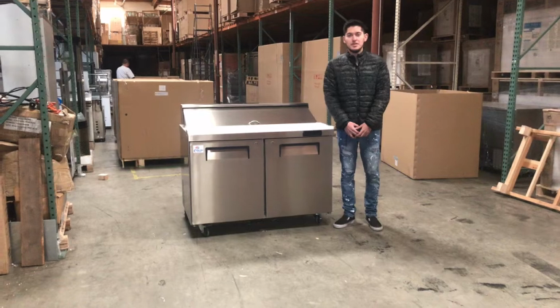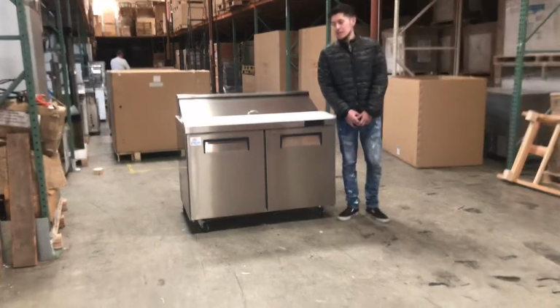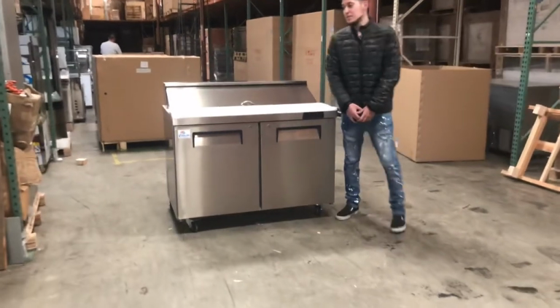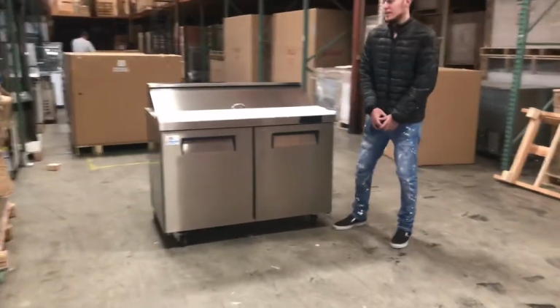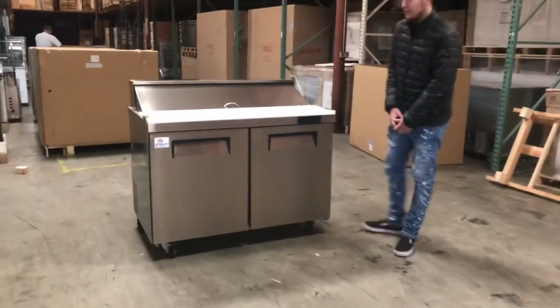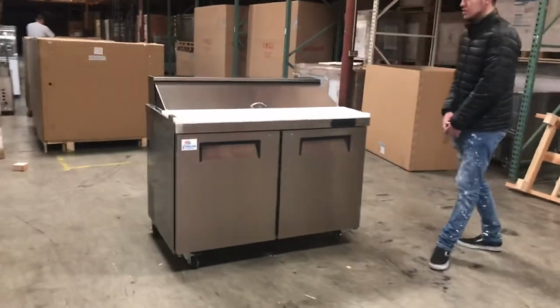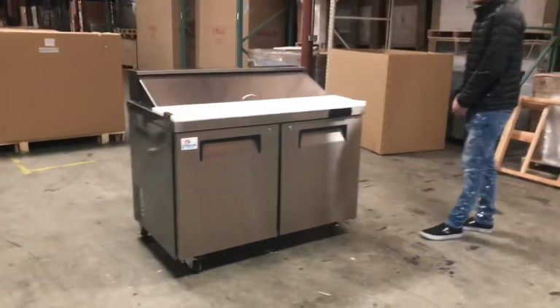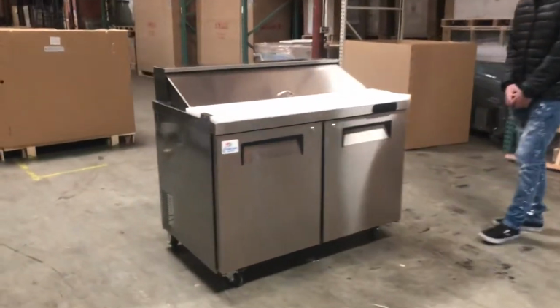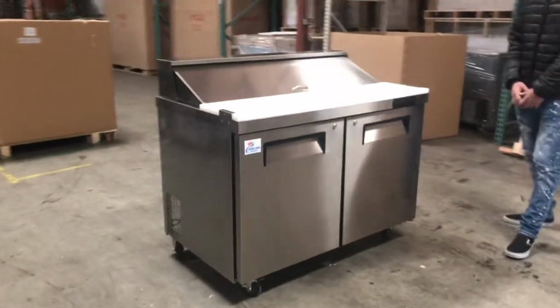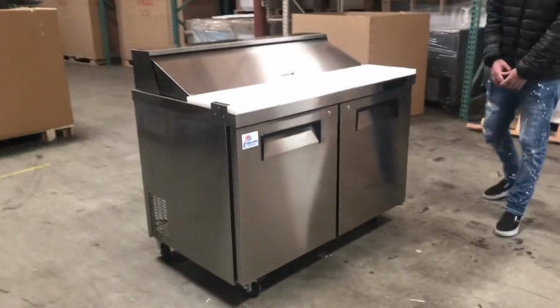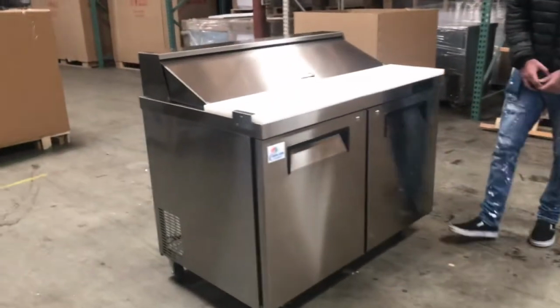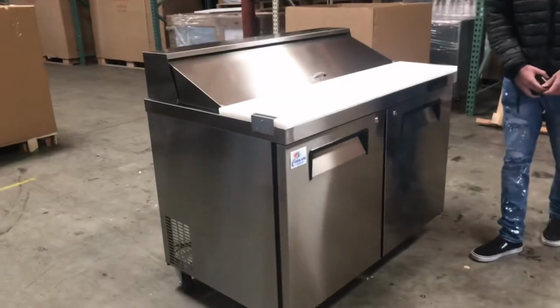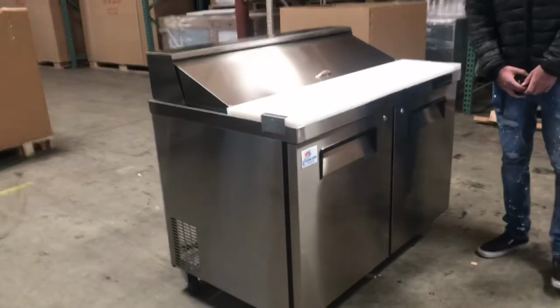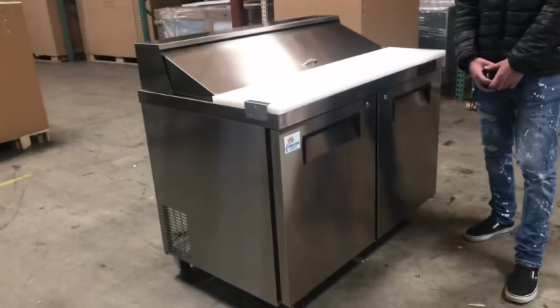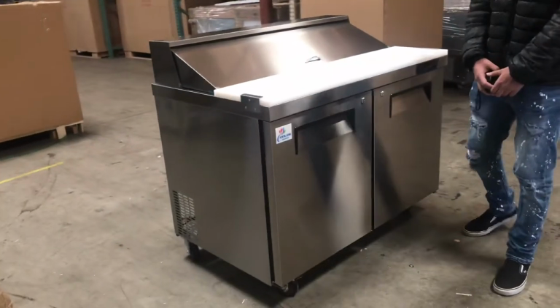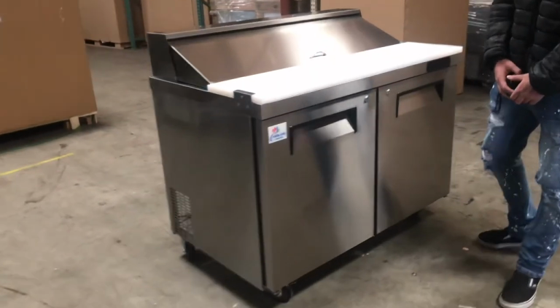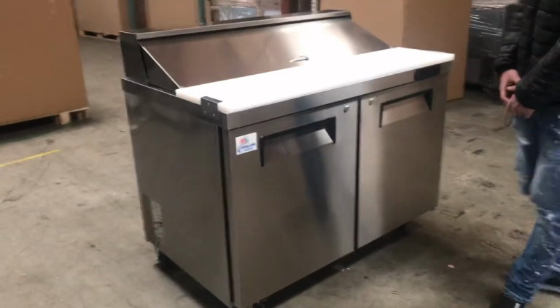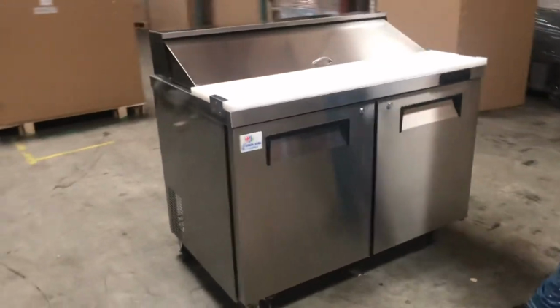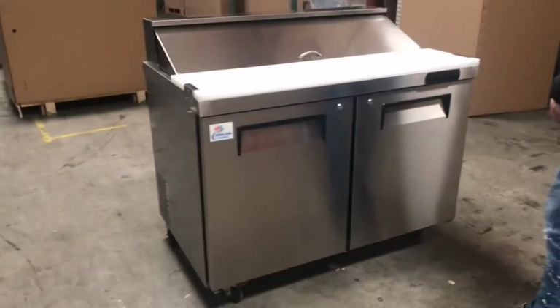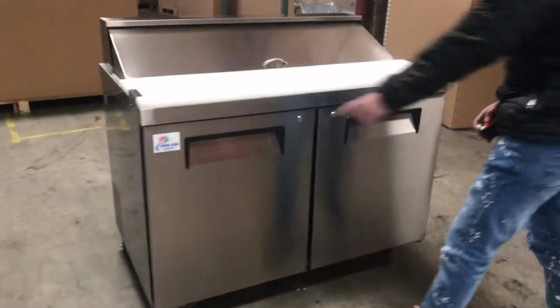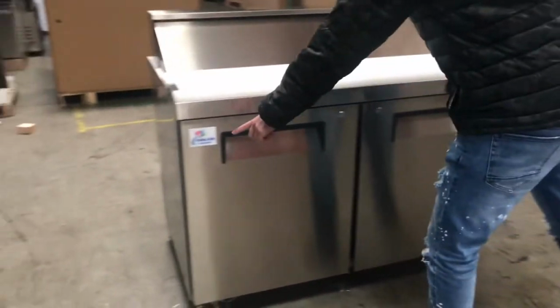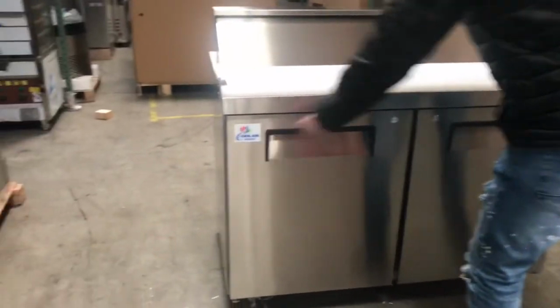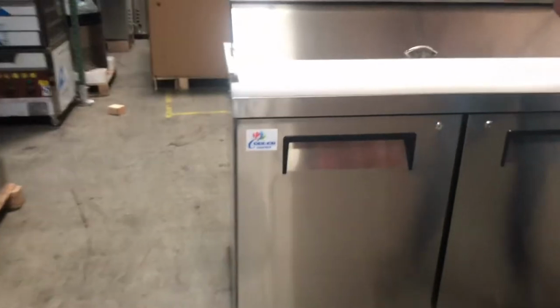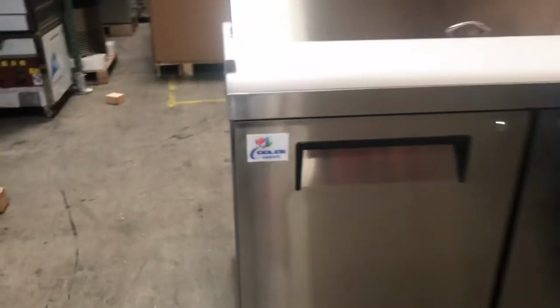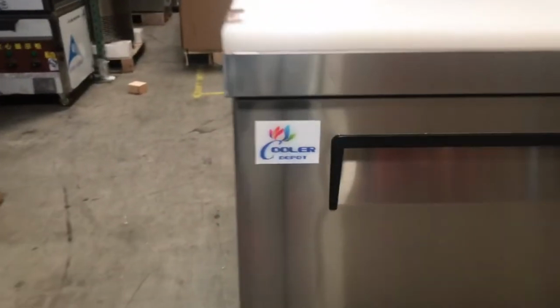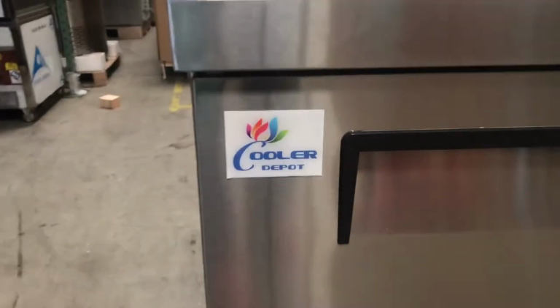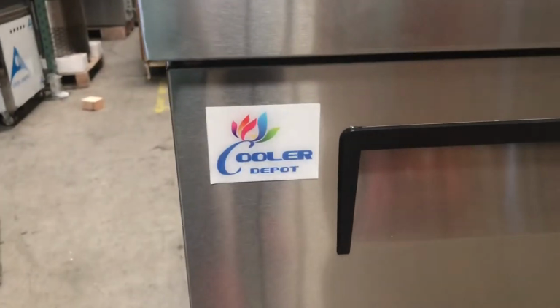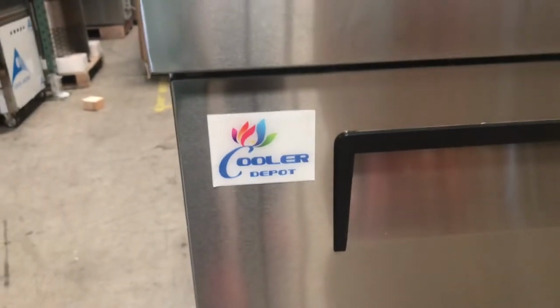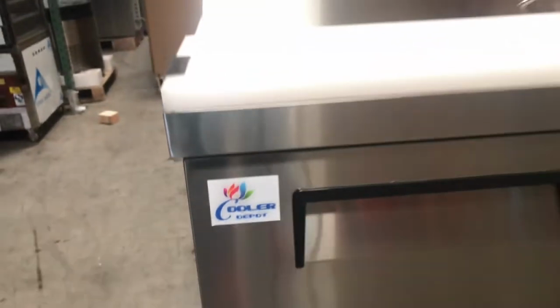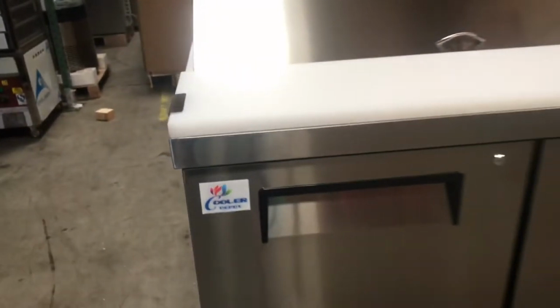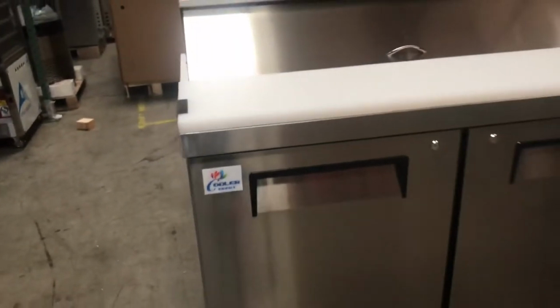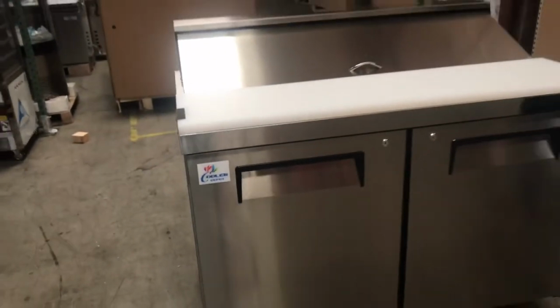Today we're going to go ahead and demonstrate our brand new 48-inch sandwich prep tables. The brand on these units is going to be our own company brand, Colder Depot. They're going to be an all stainless steel unit.